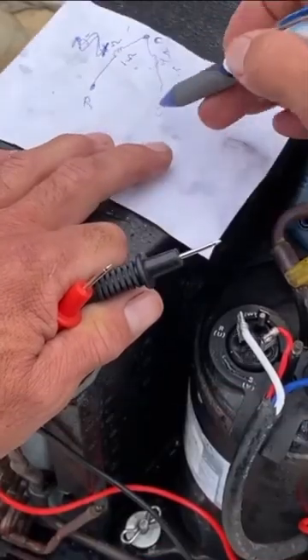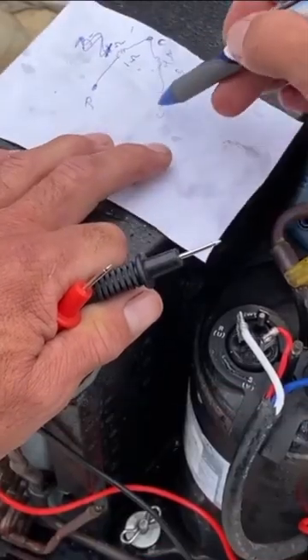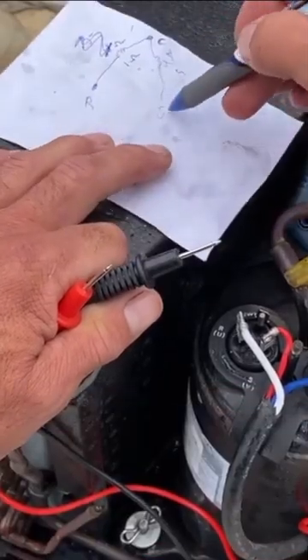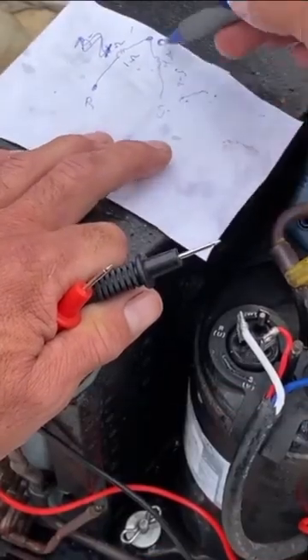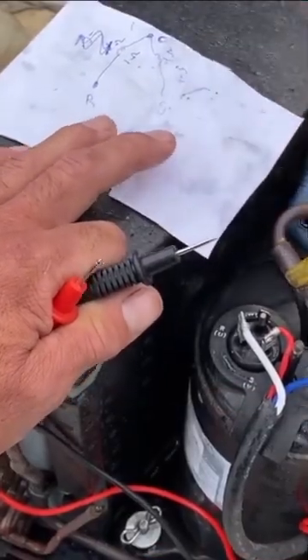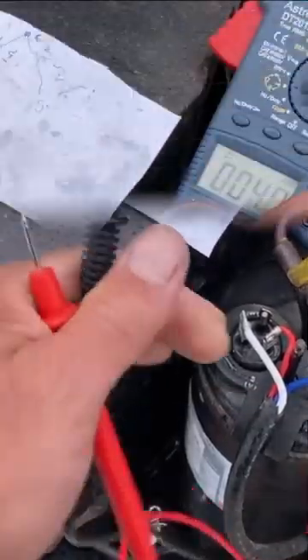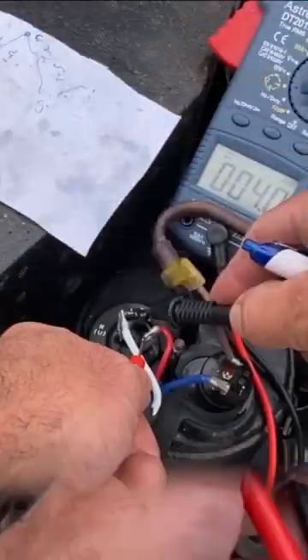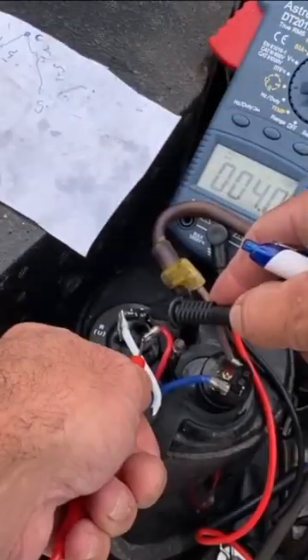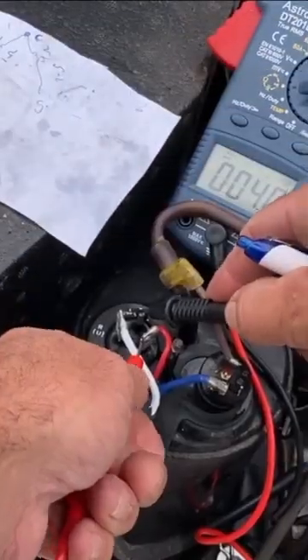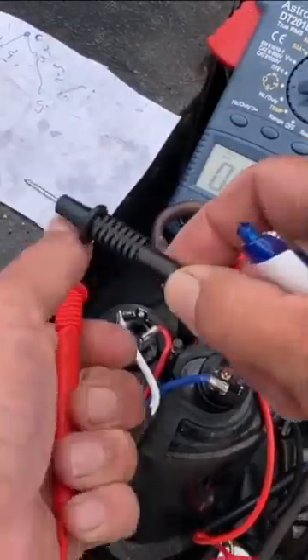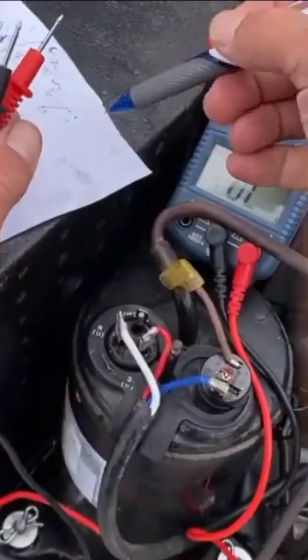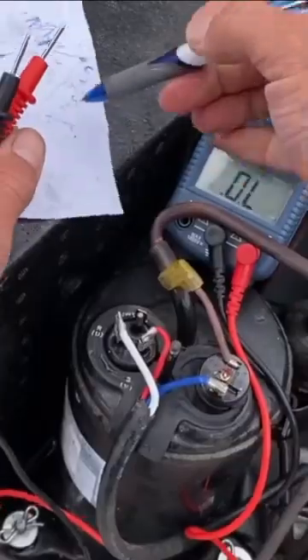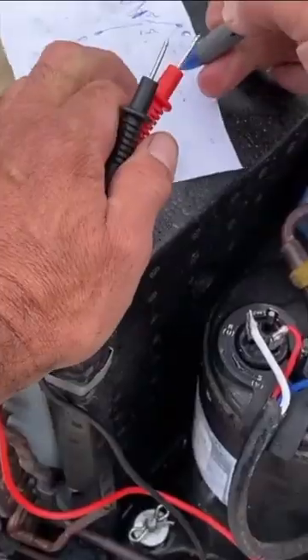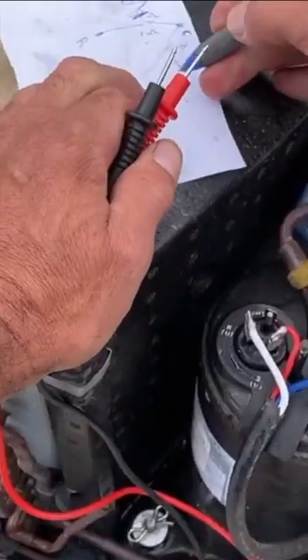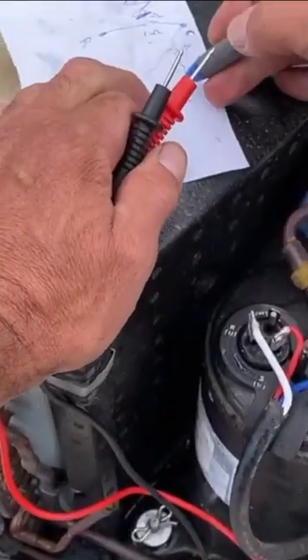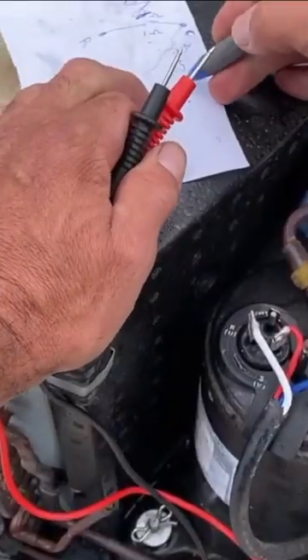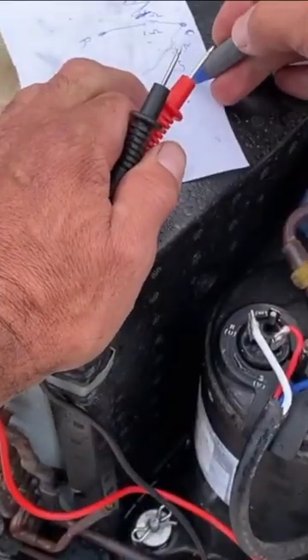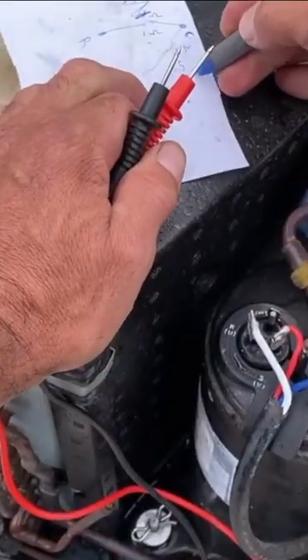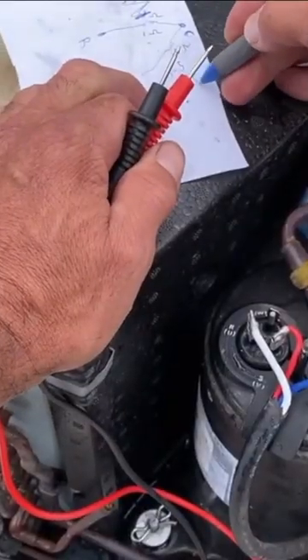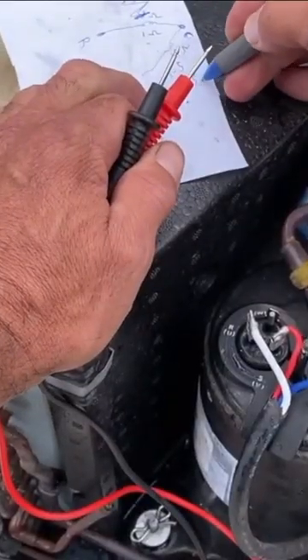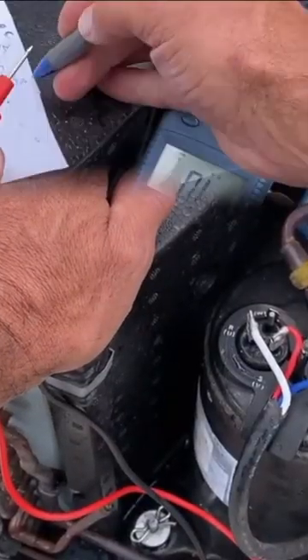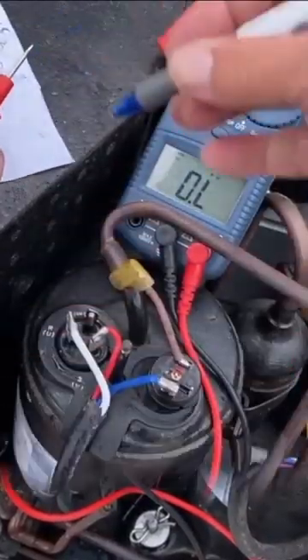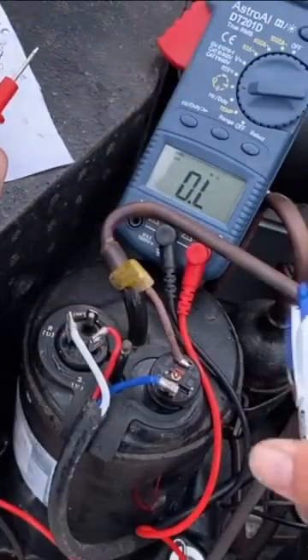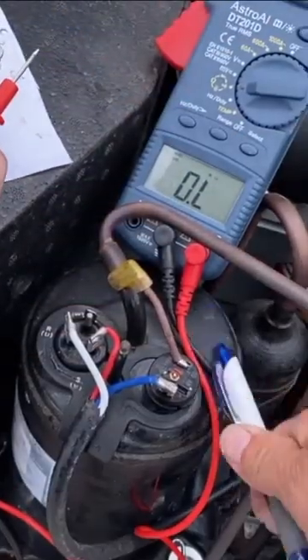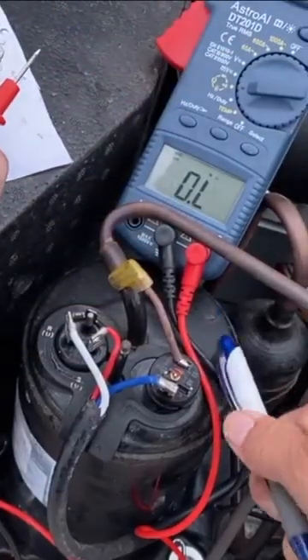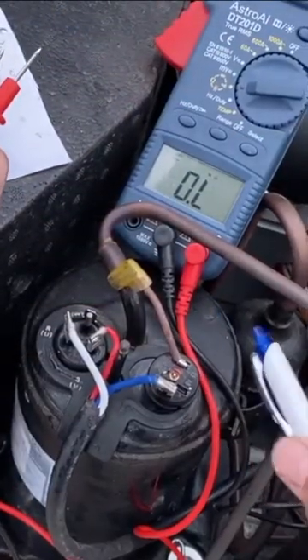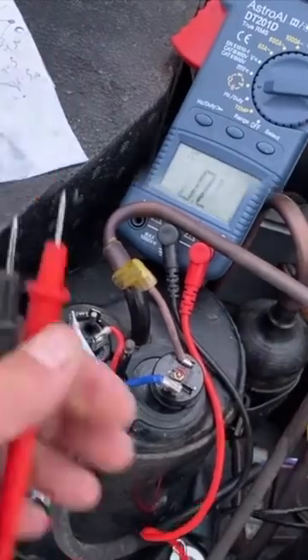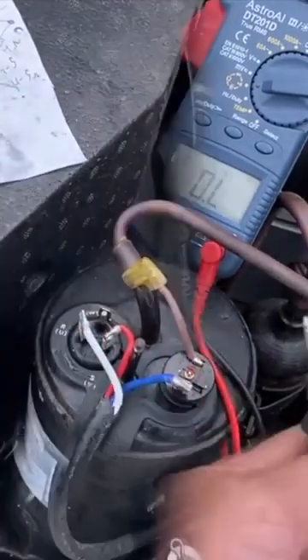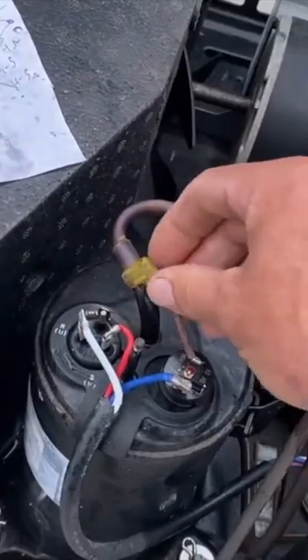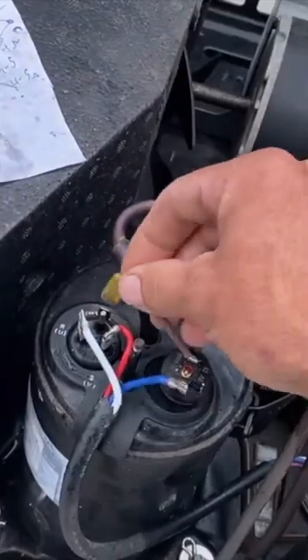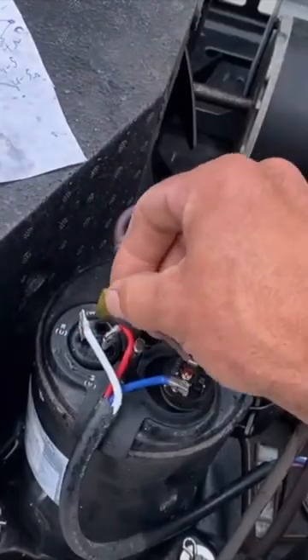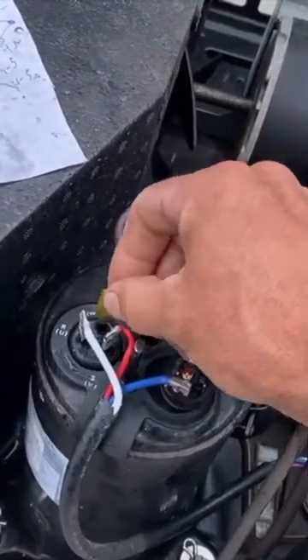Now we go to start to common: 4 ohms. I was hearing above like 4 to 5 ohms — that's good. So this is good. I'm going to plug this back in here.